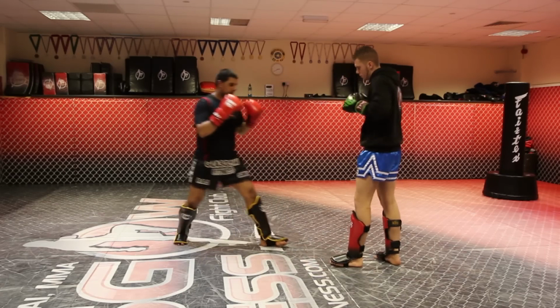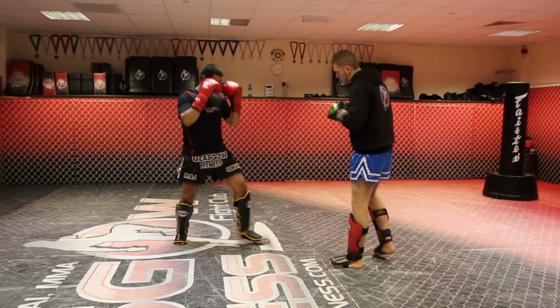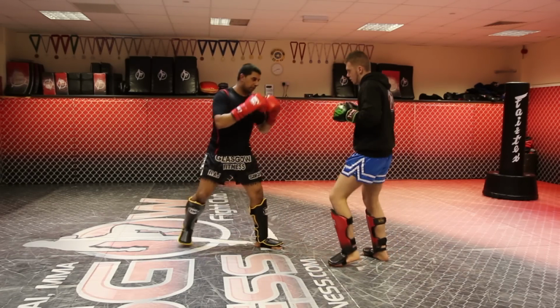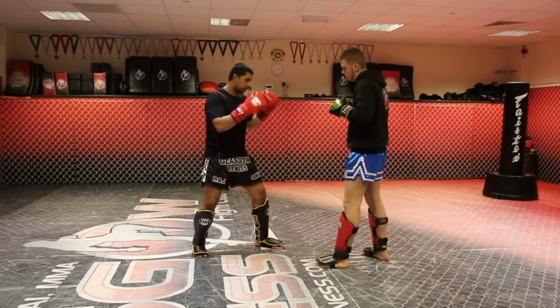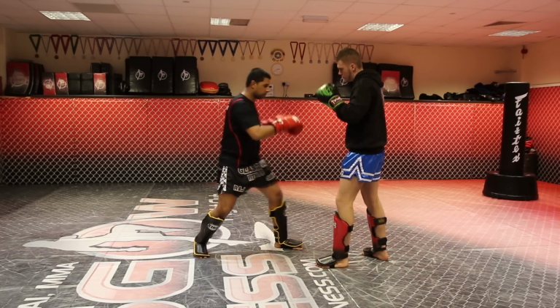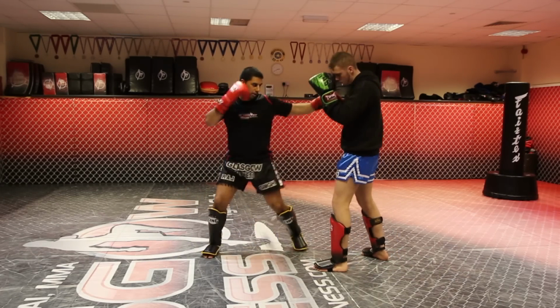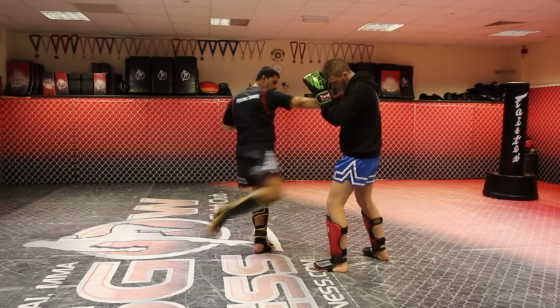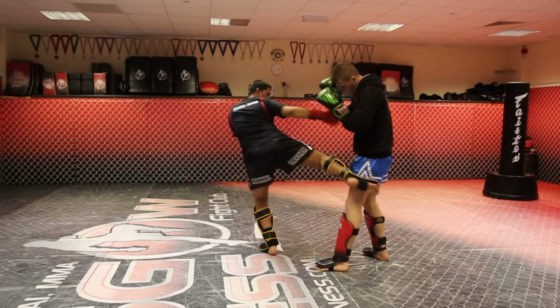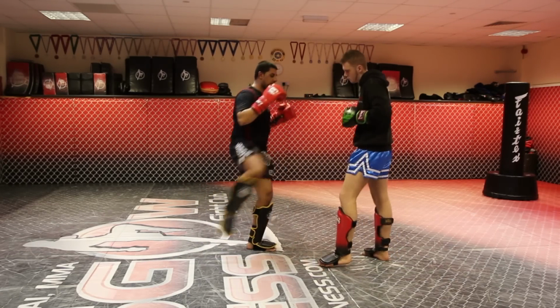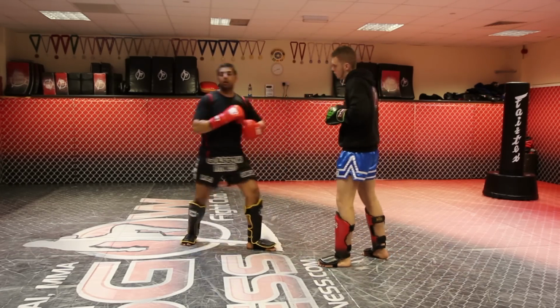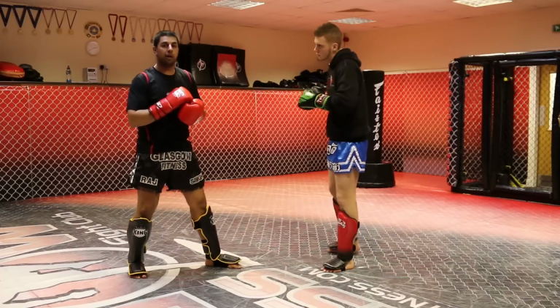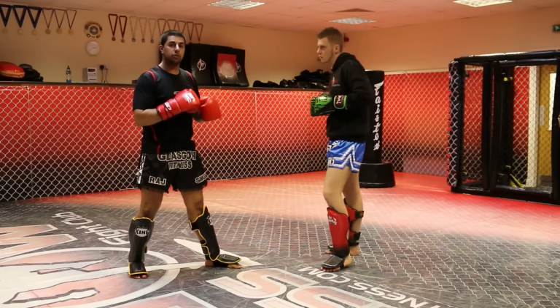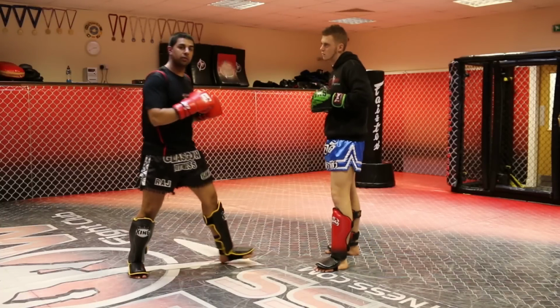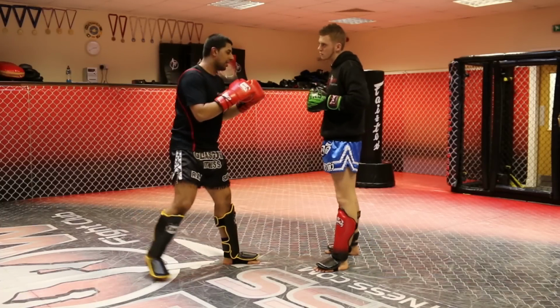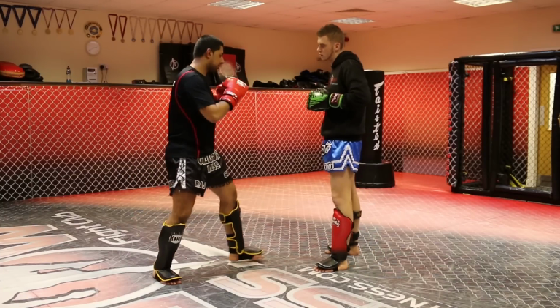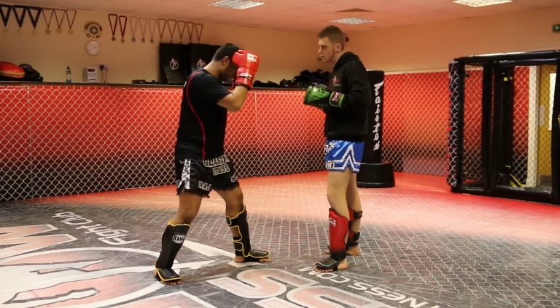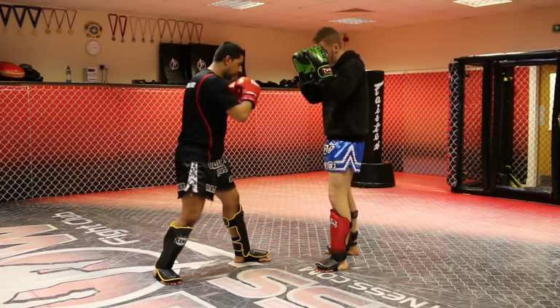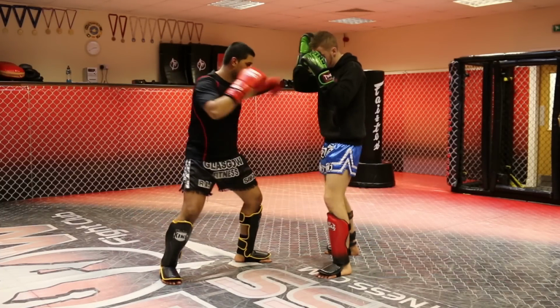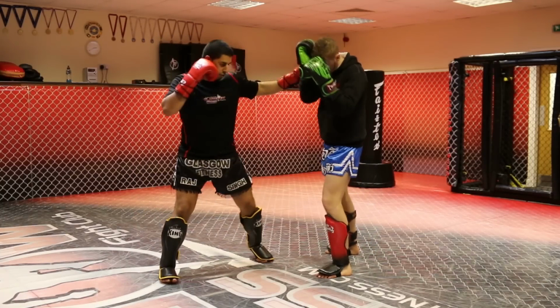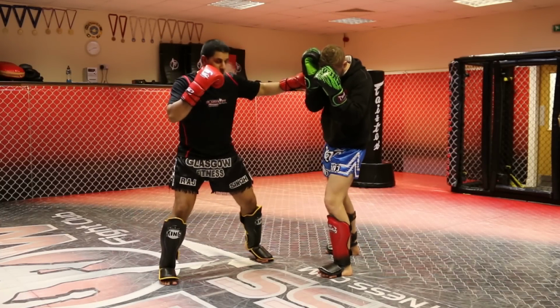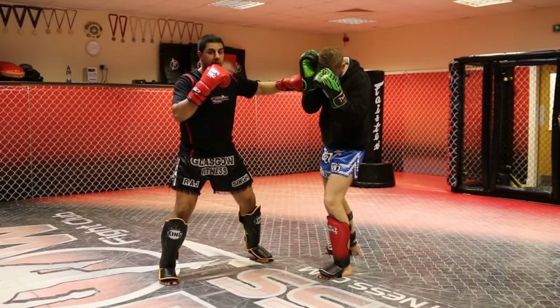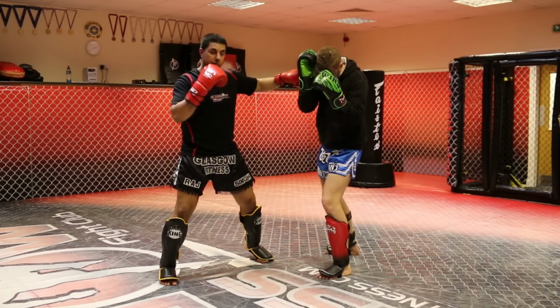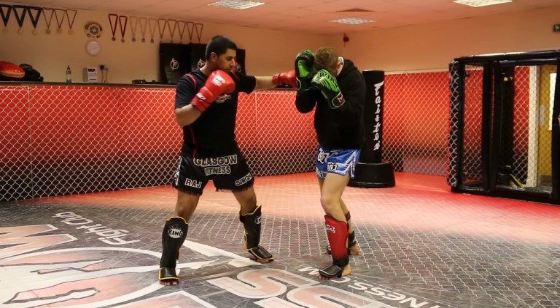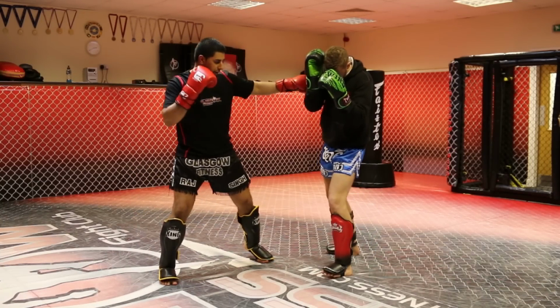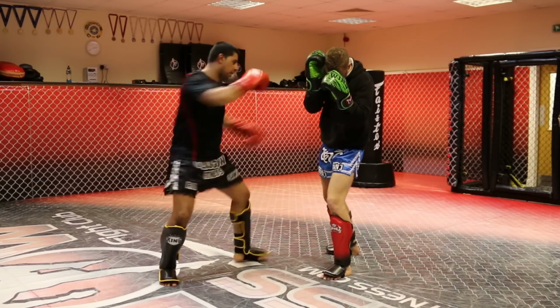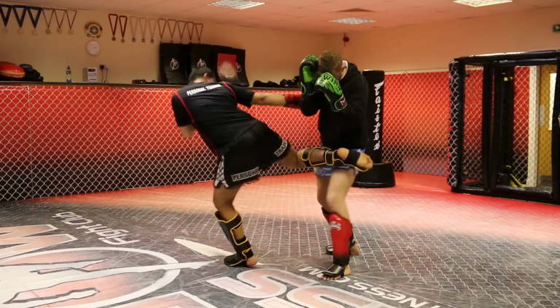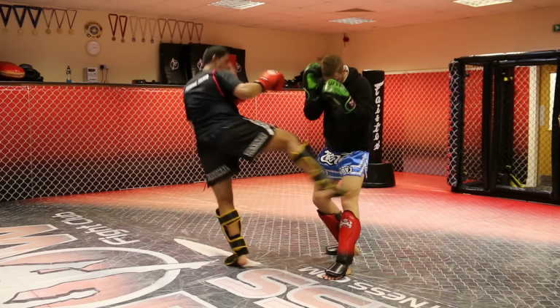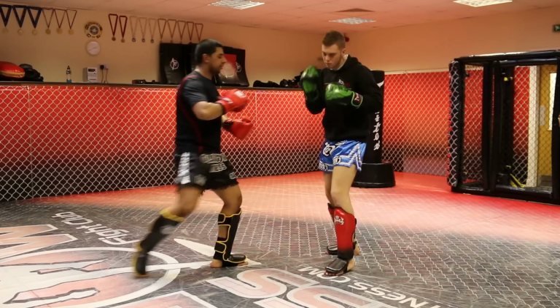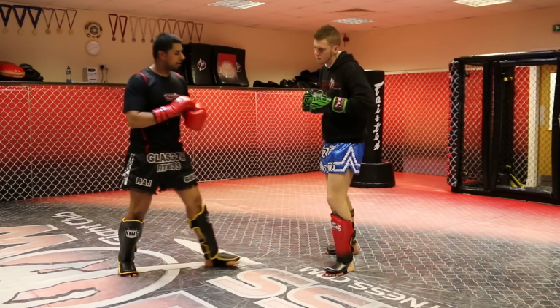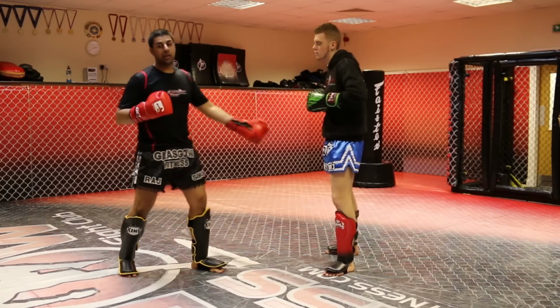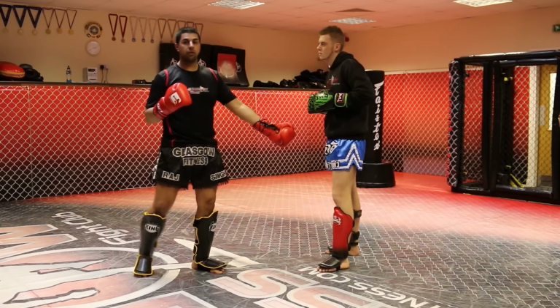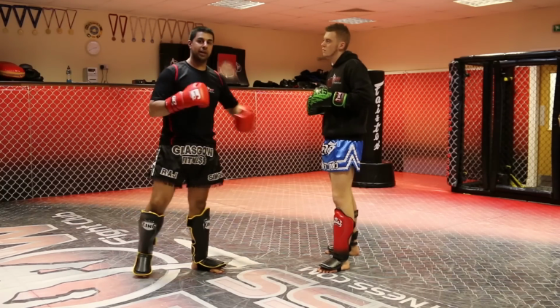This would be my number one way of setting up a nice low kick. The hook doesn't even need to be powerful — you can even just use it to push his weight over. Less chance of him checking.